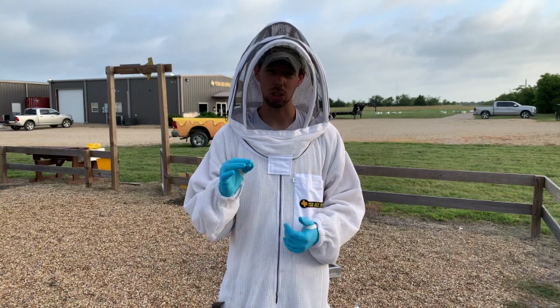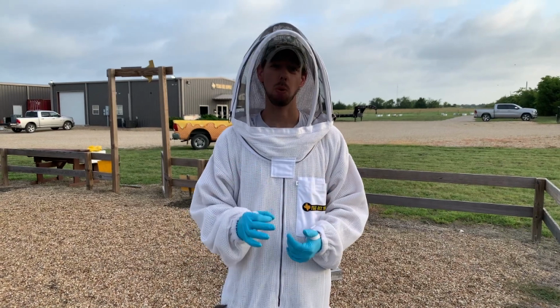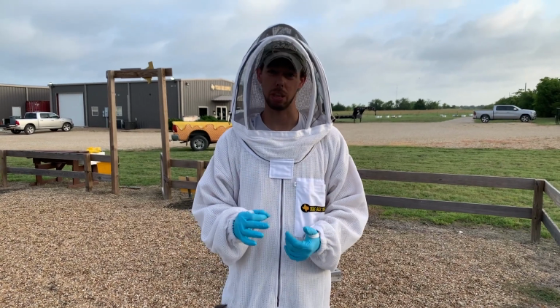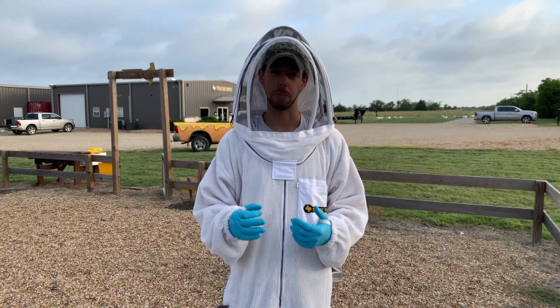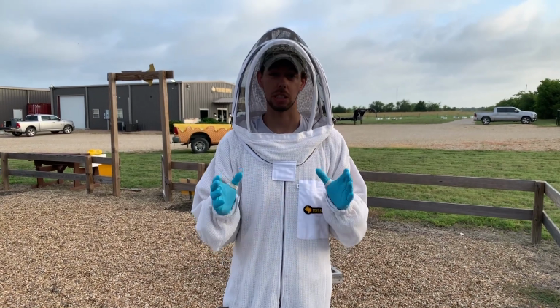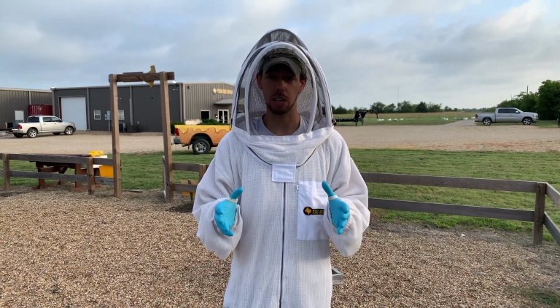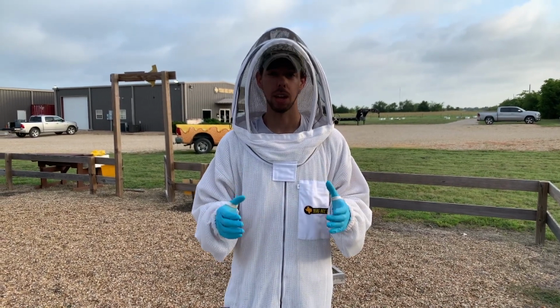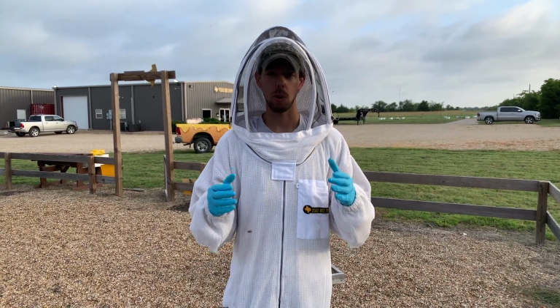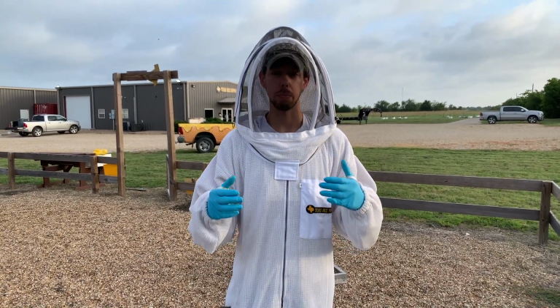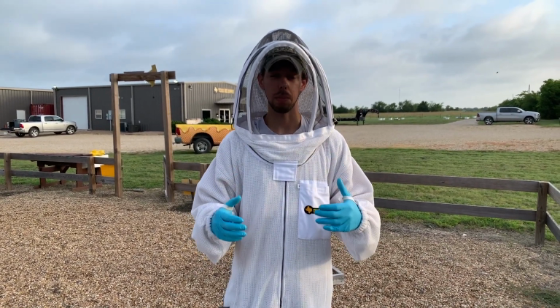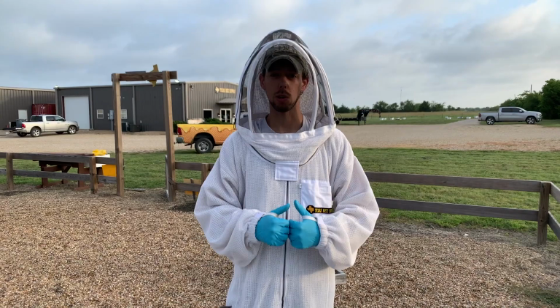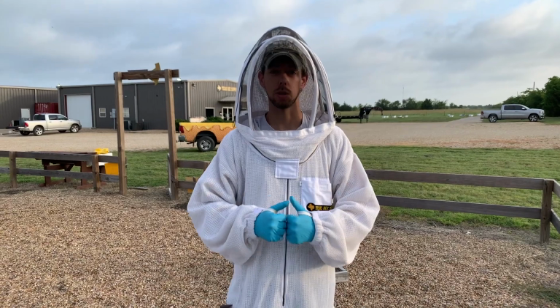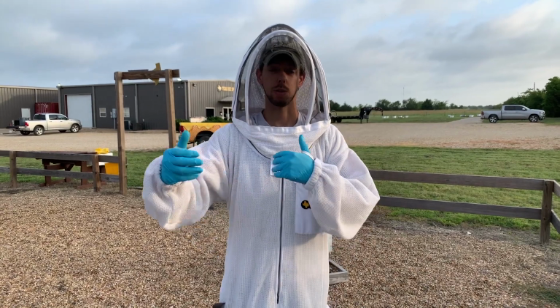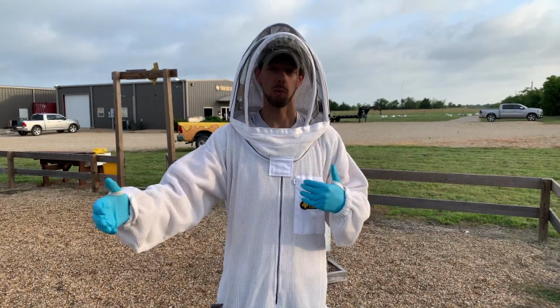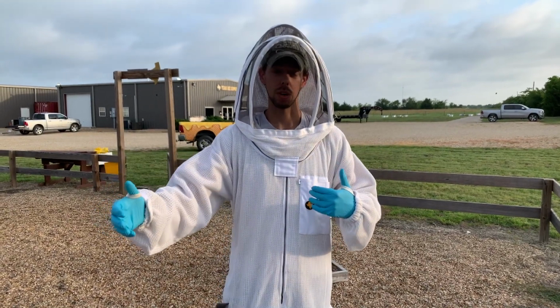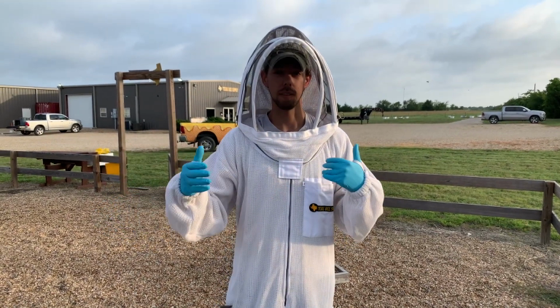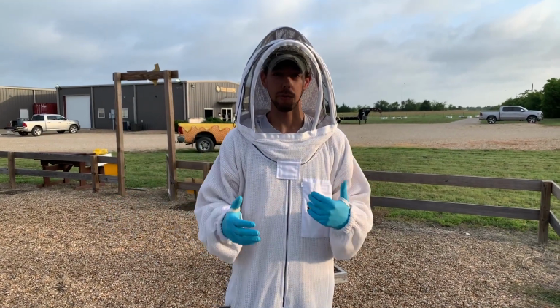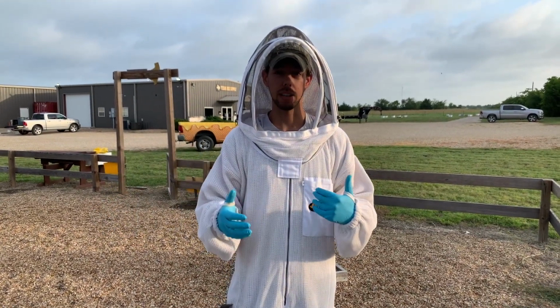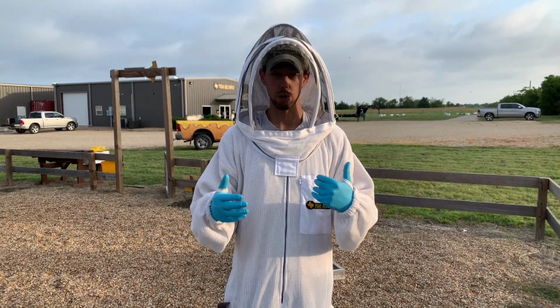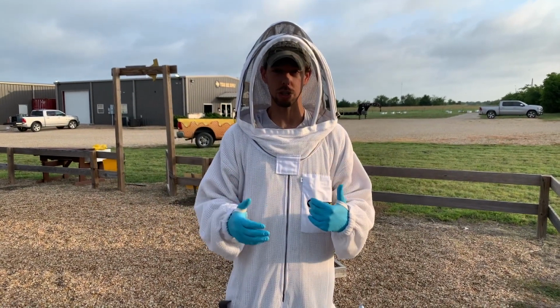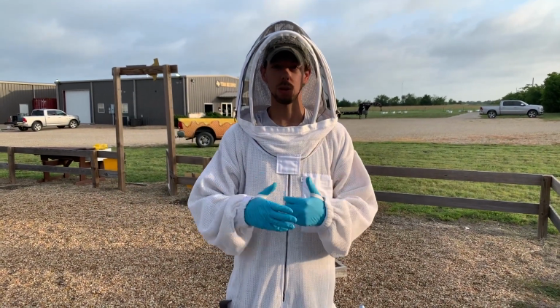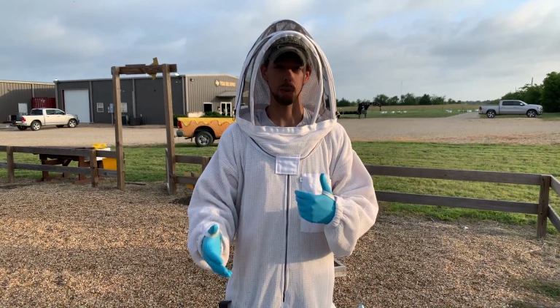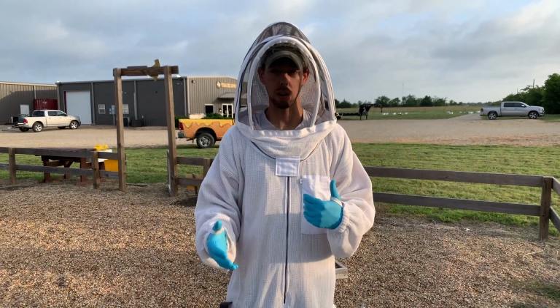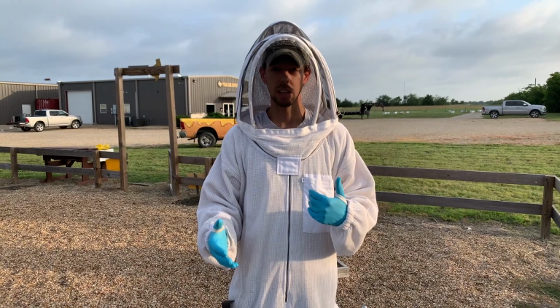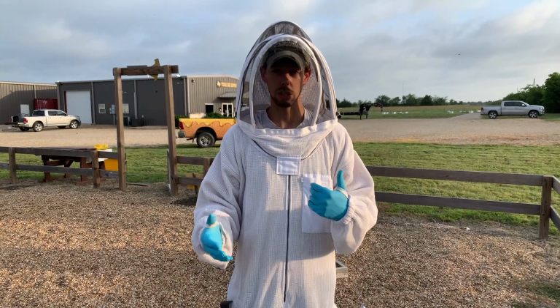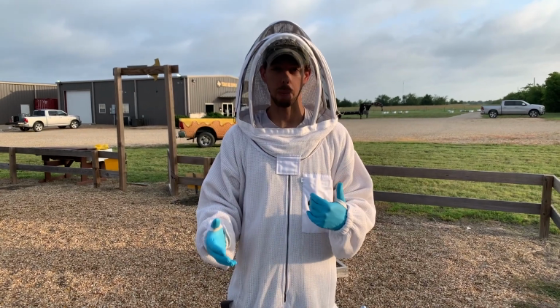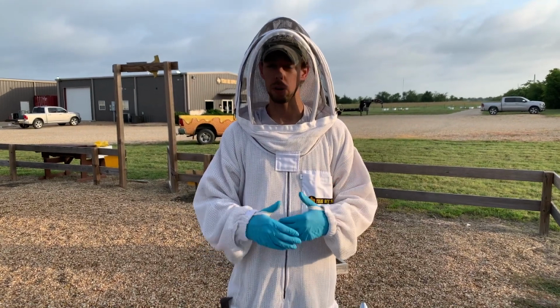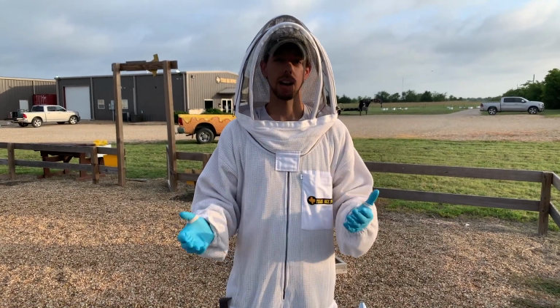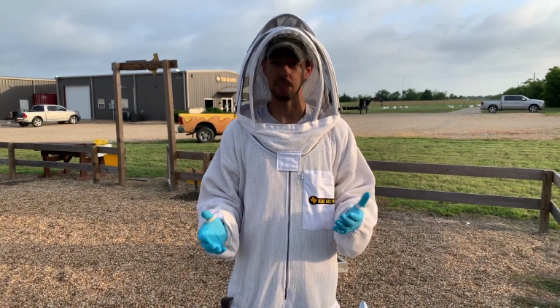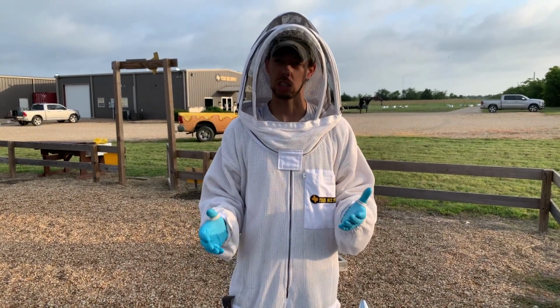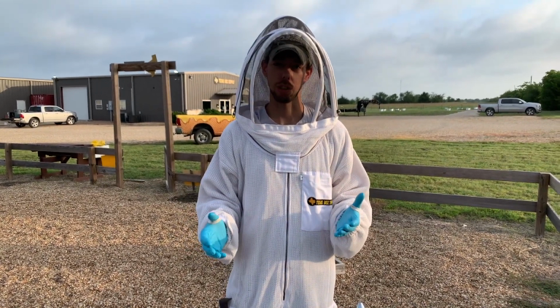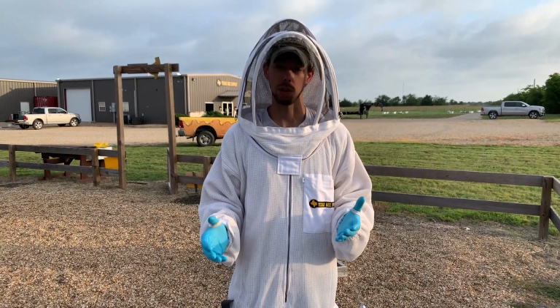That's so important in the summertime because they're raising the baby bees that are going to try to survive the winter. If they don't have the right nutrition to feed those developing larvae over the summer, you're not going to have a hive that can successfully overwinter.